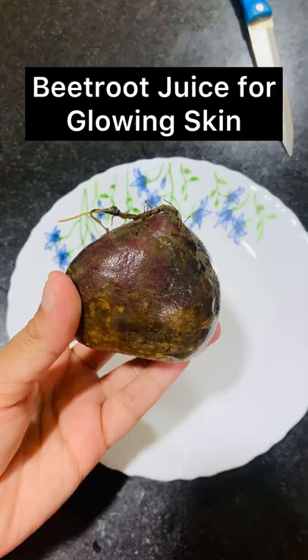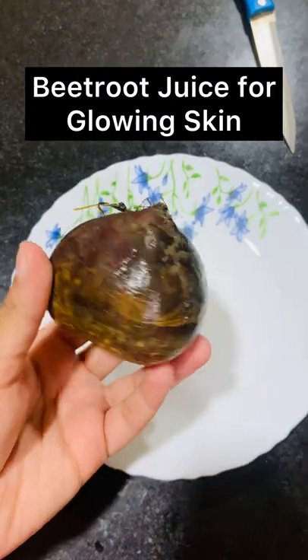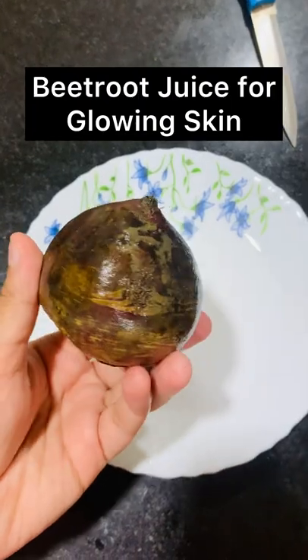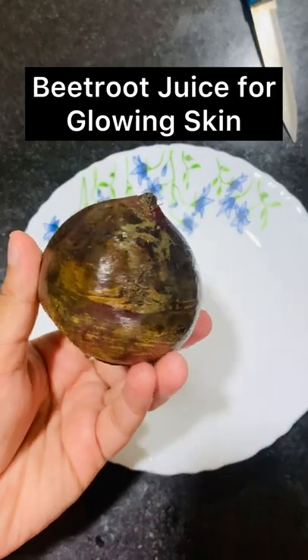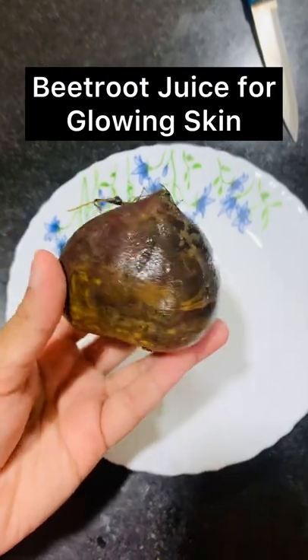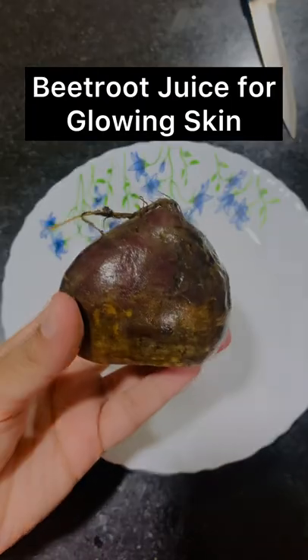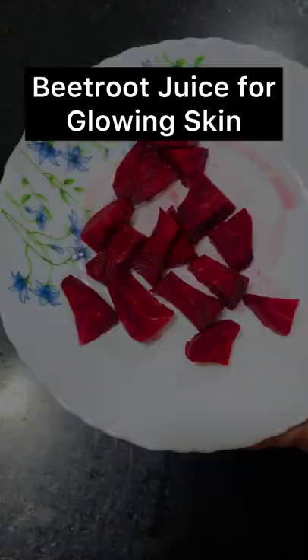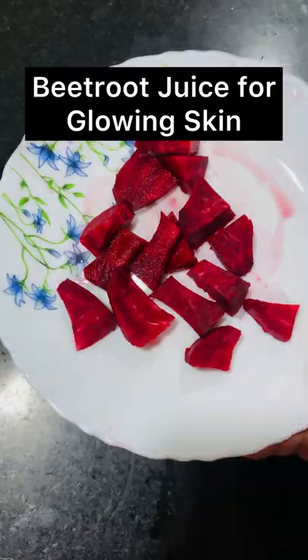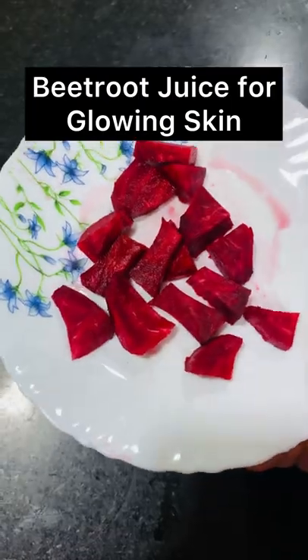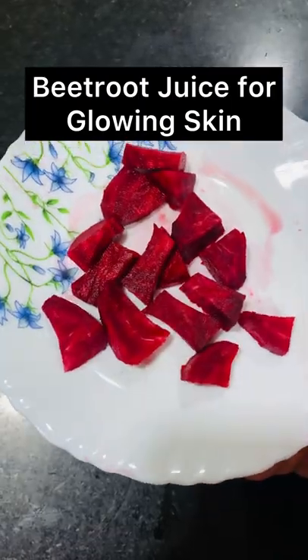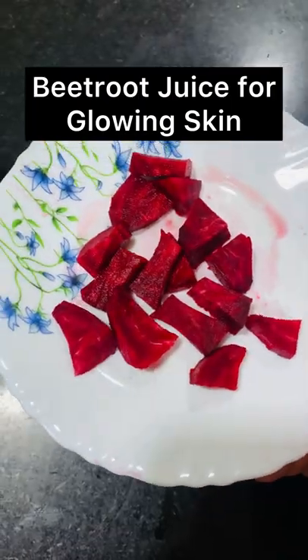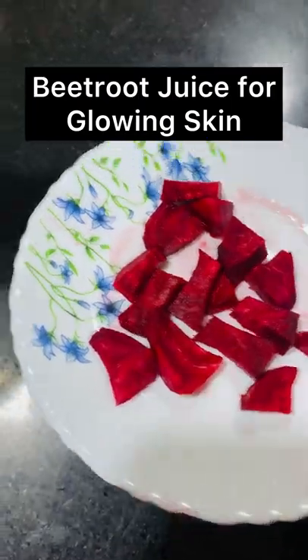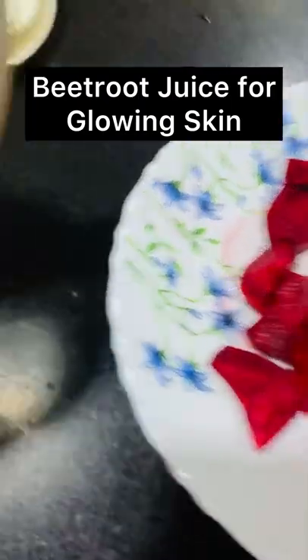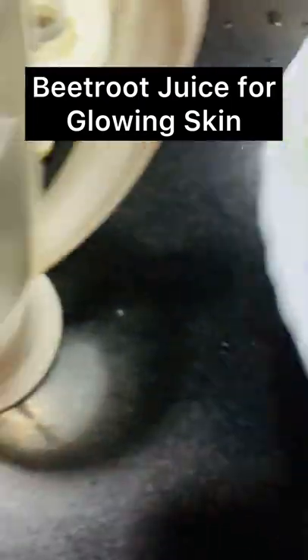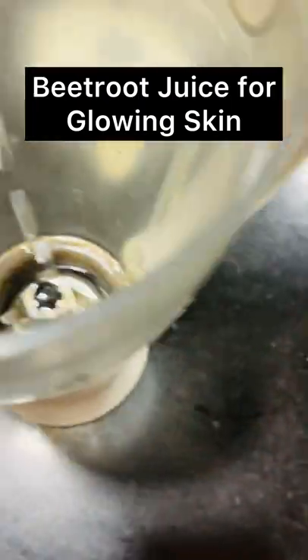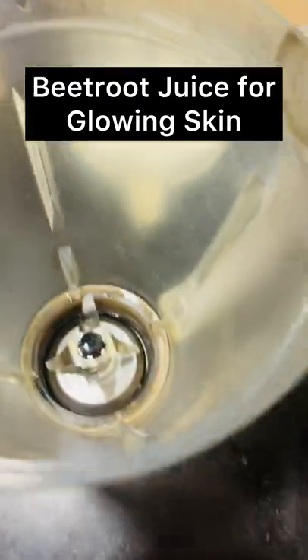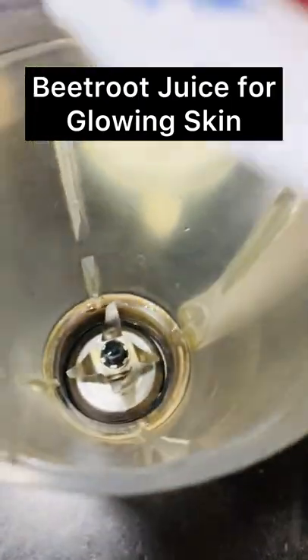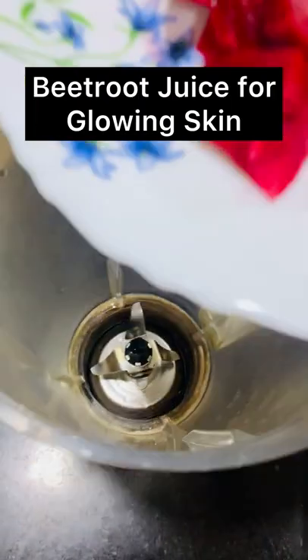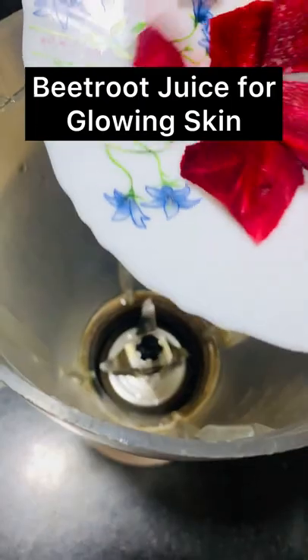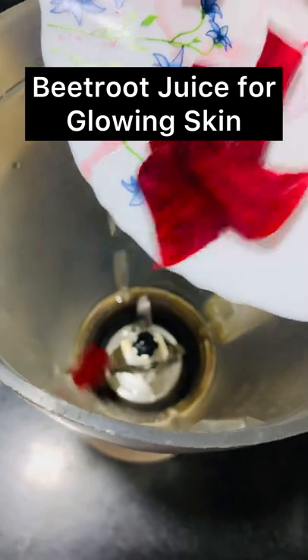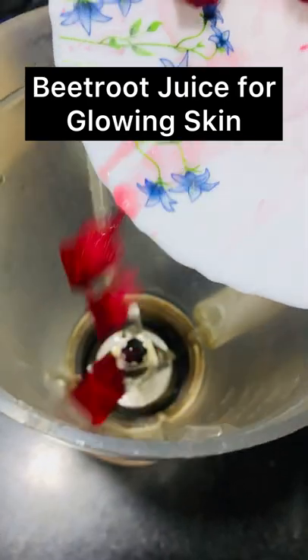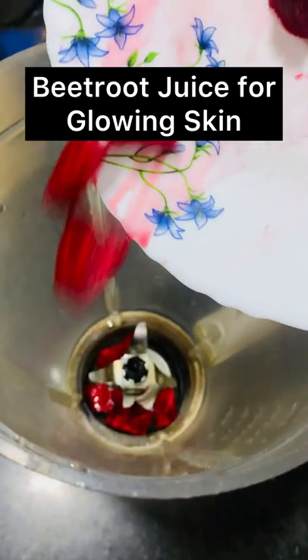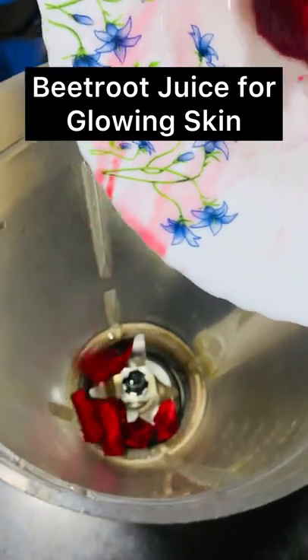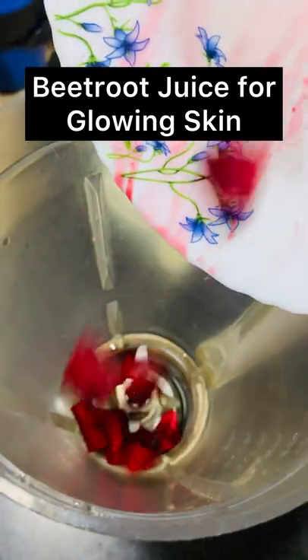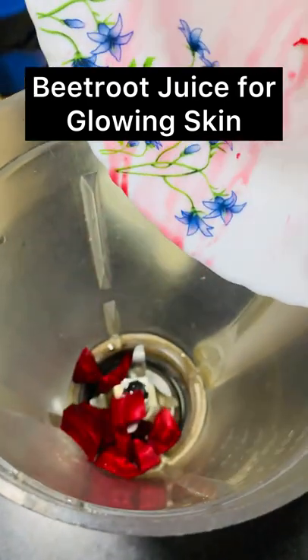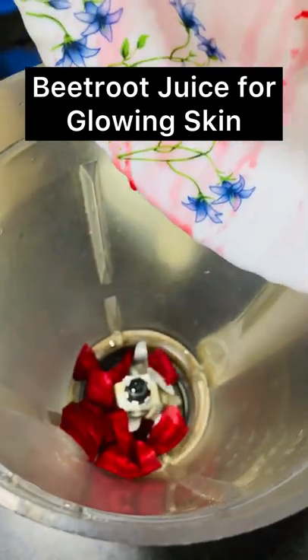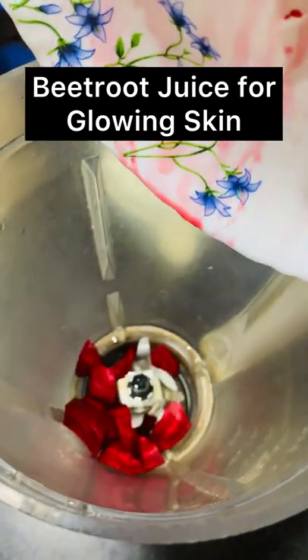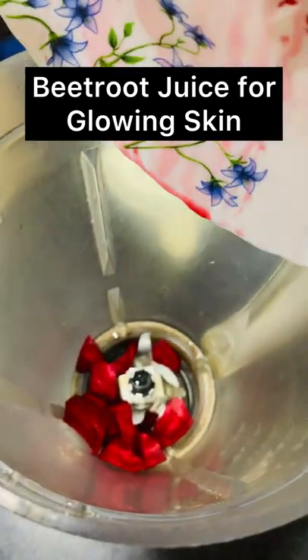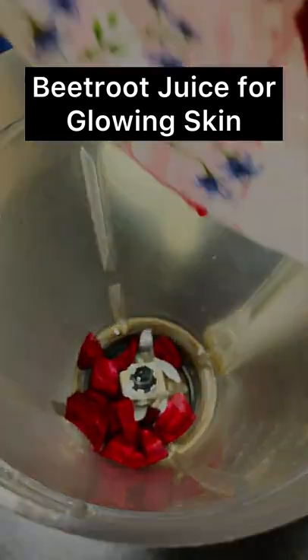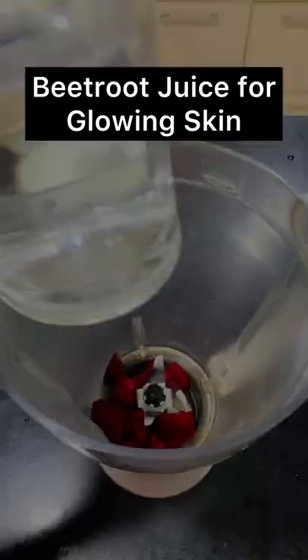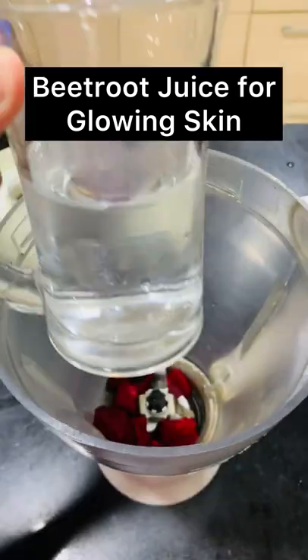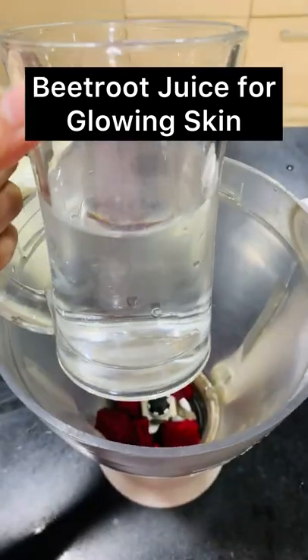Hi guys! Are you also suffering from dull skin? For one week, try this beetroot juice and you will see visible results, I promise!